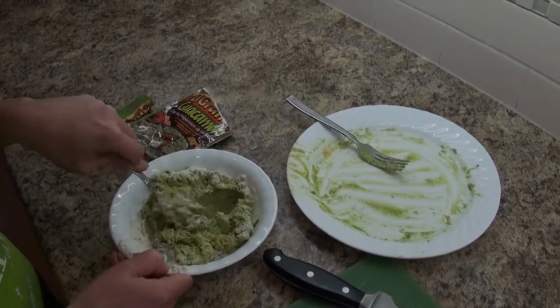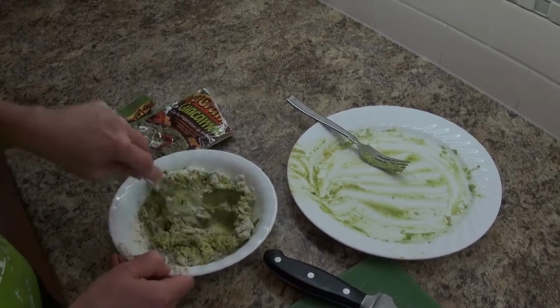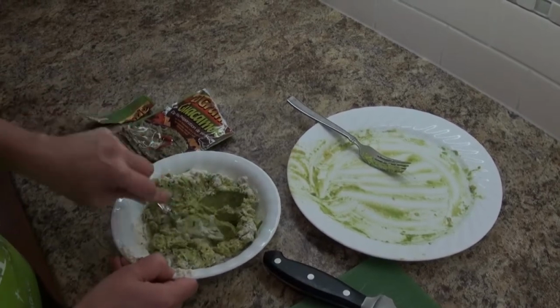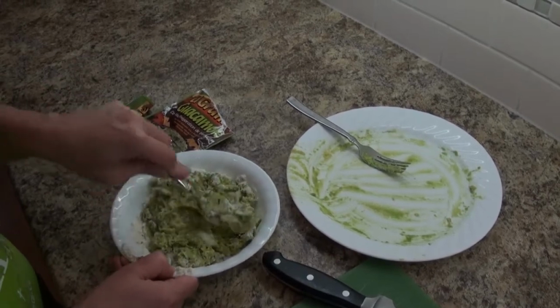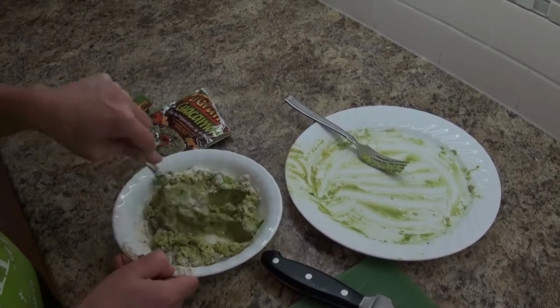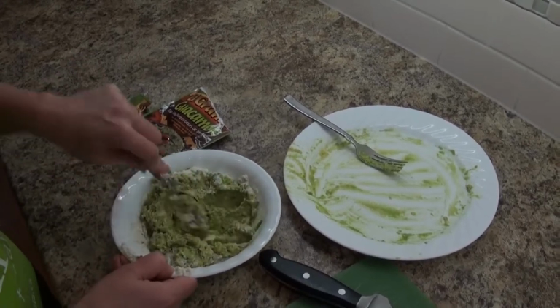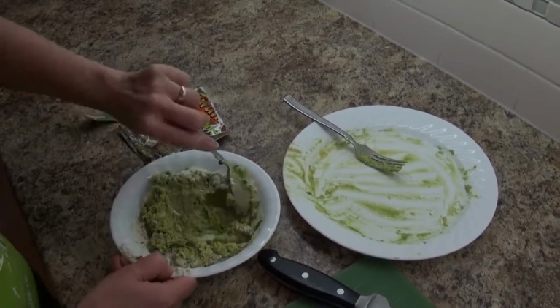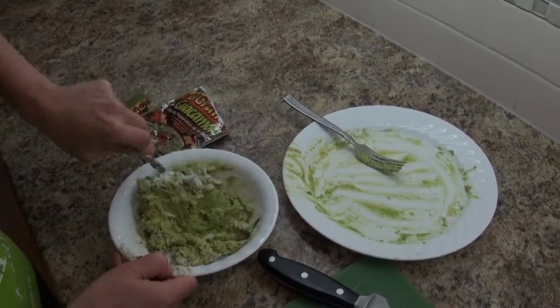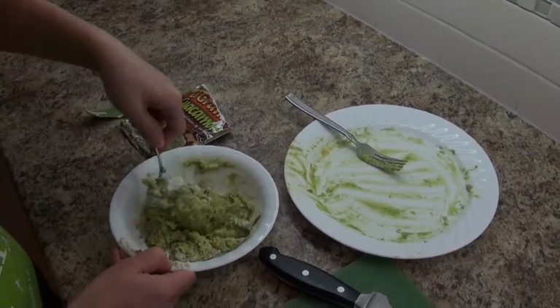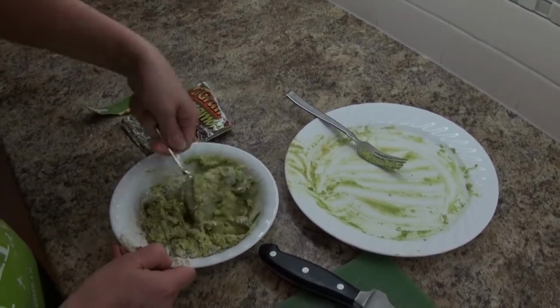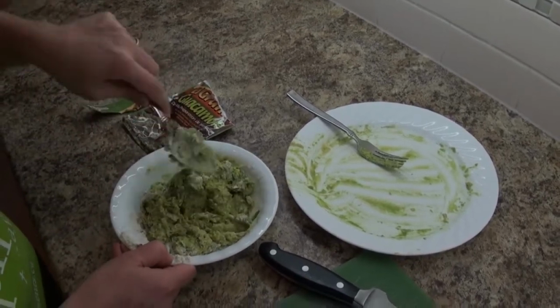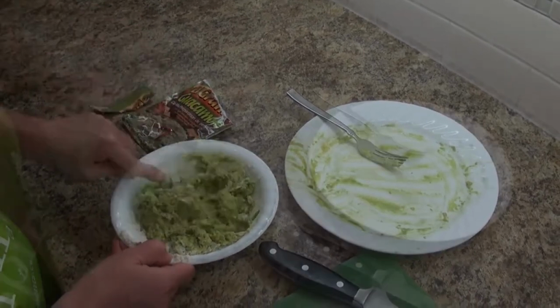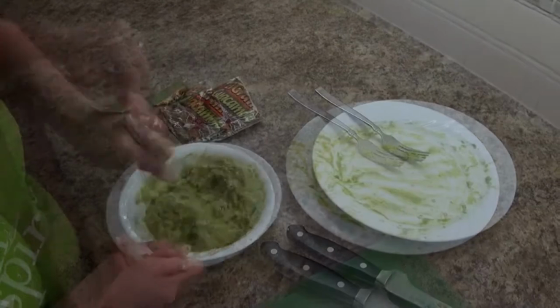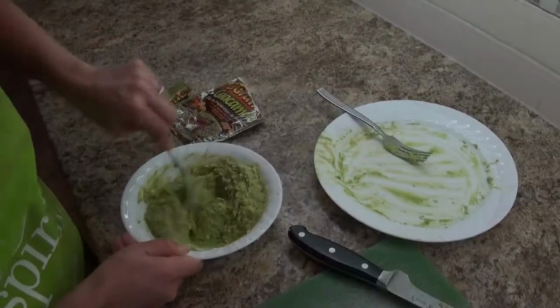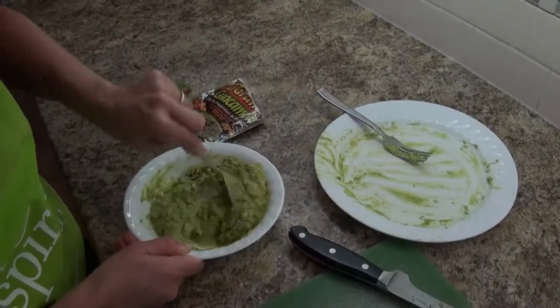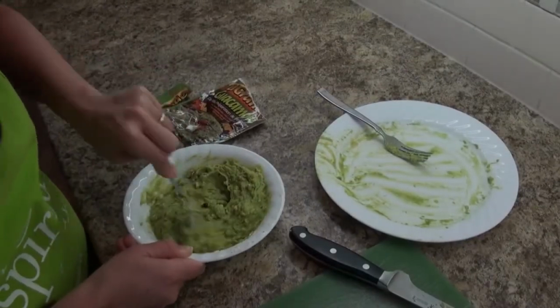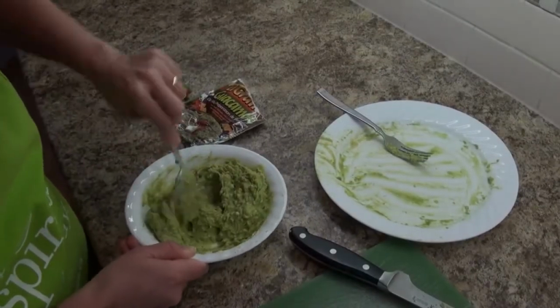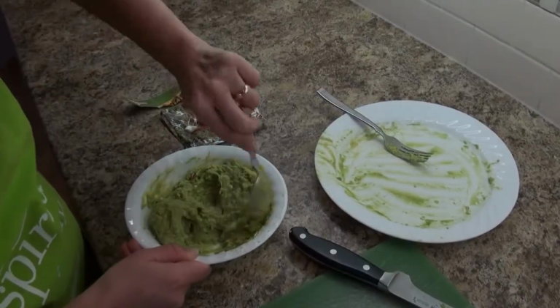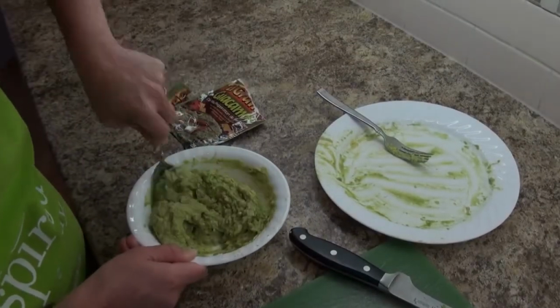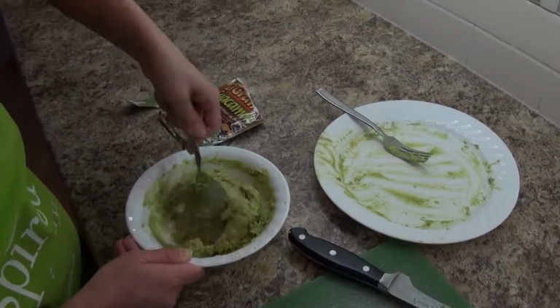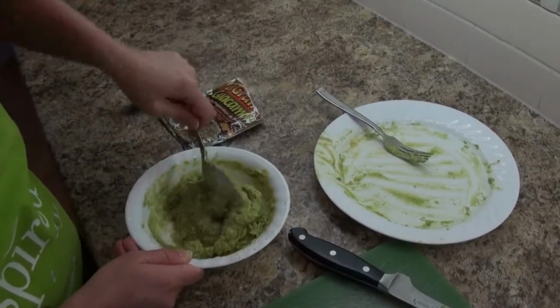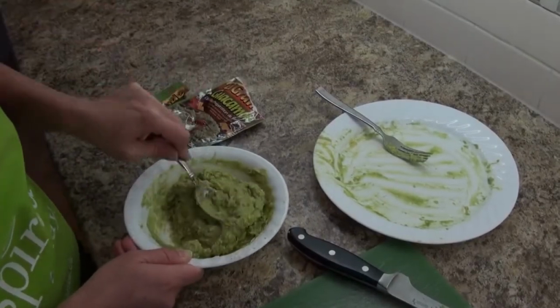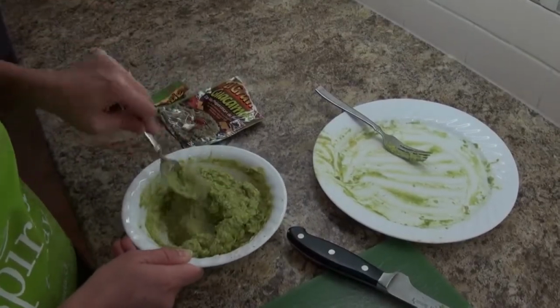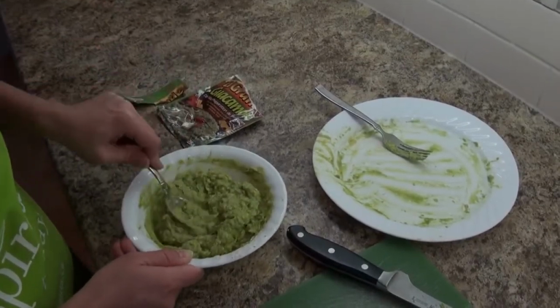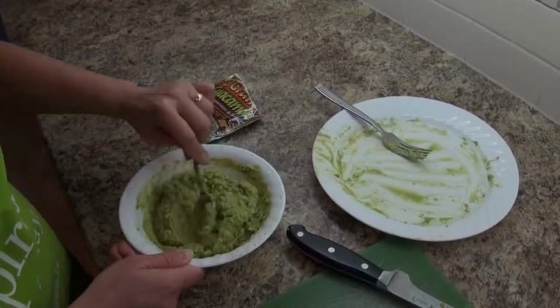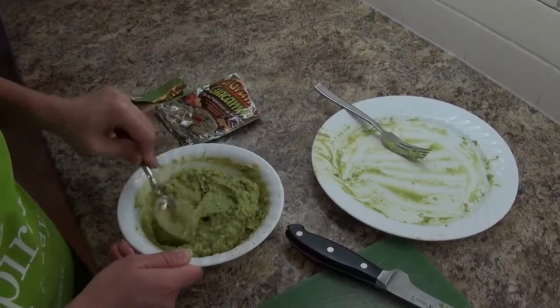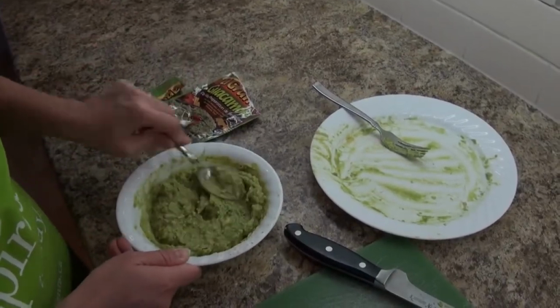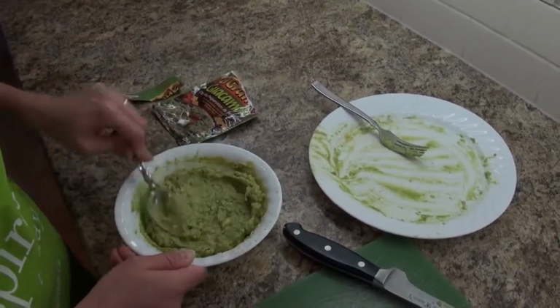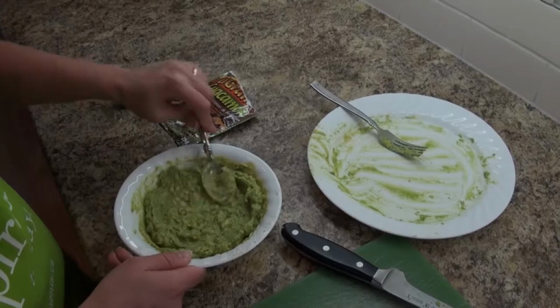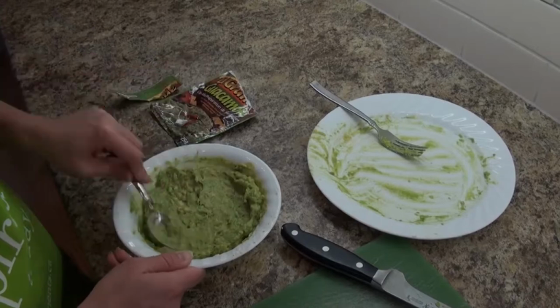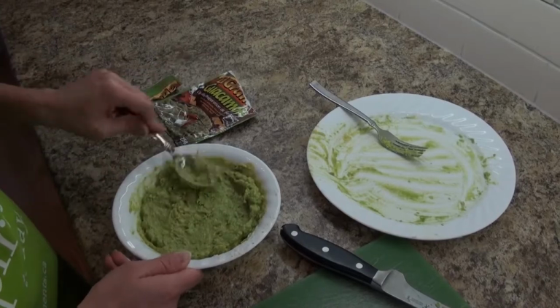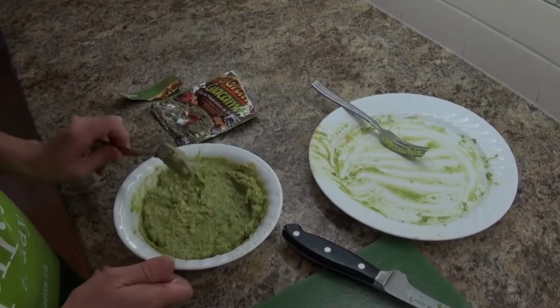I can taste the guacamole already! And once we're done mixing thoroughly, we're going to want to cover and chill until serving time.